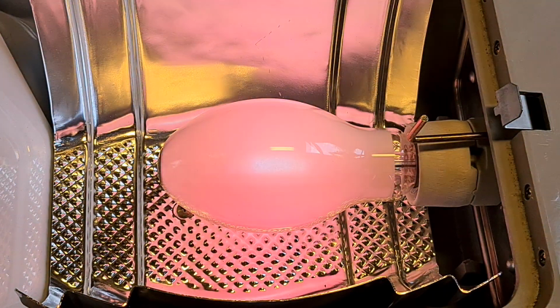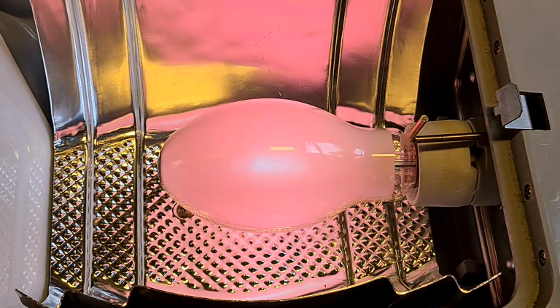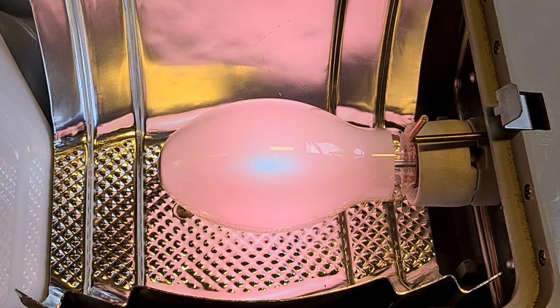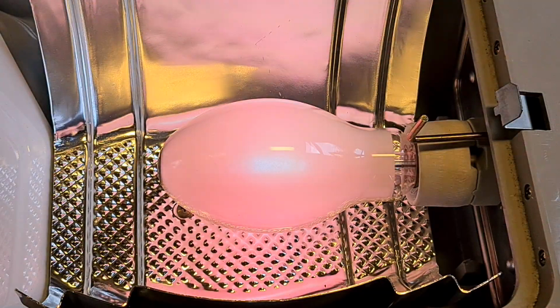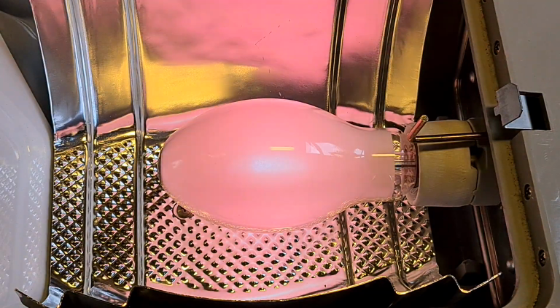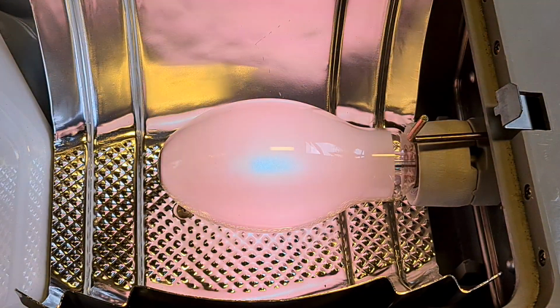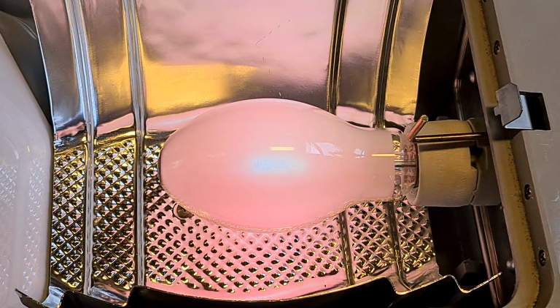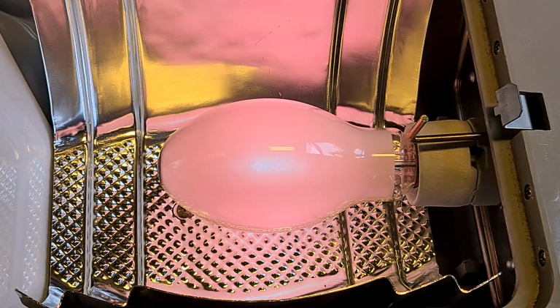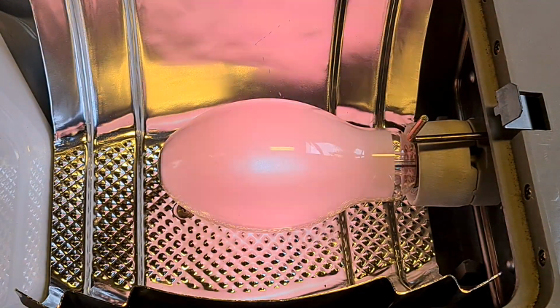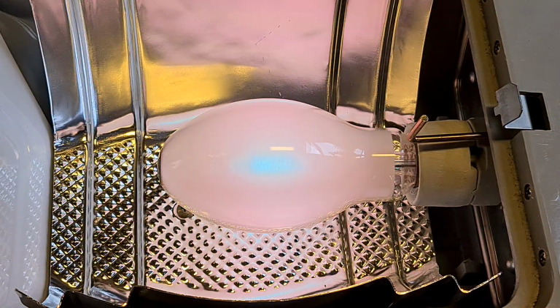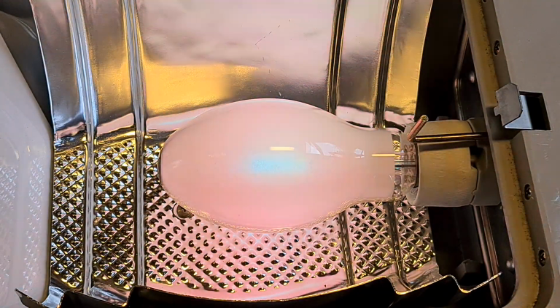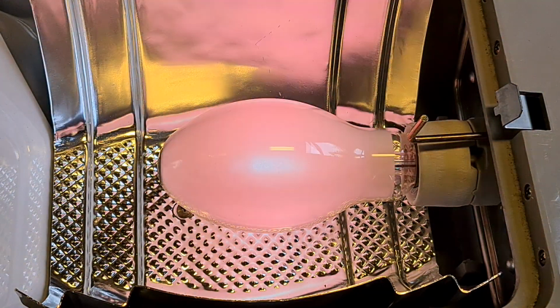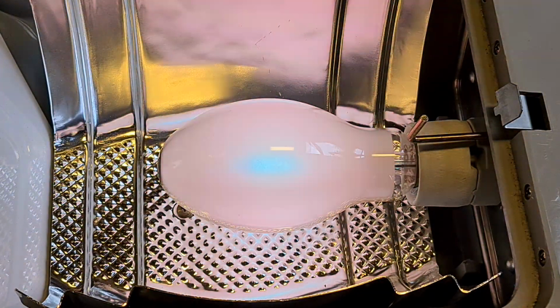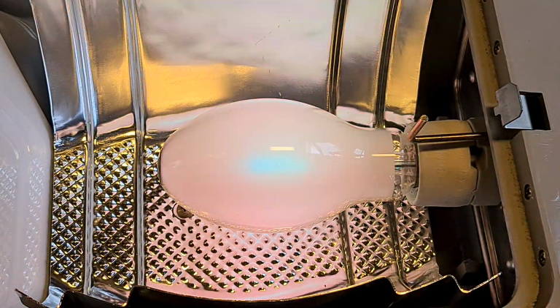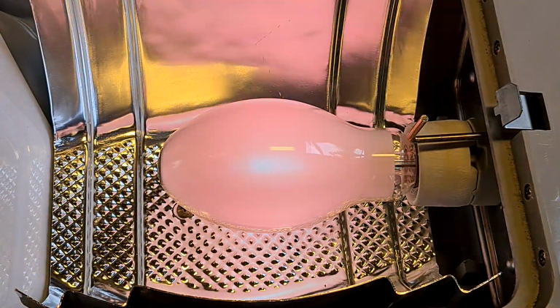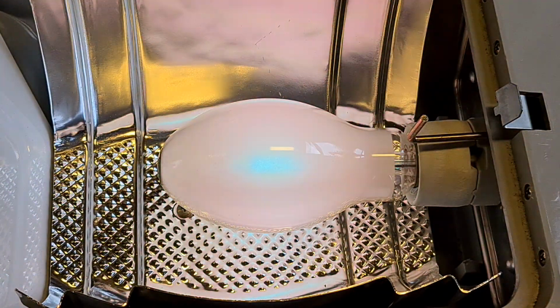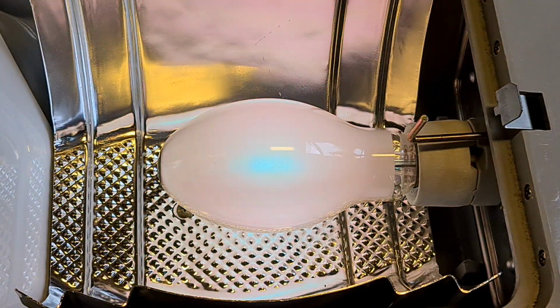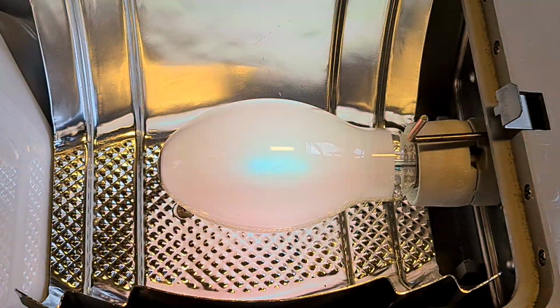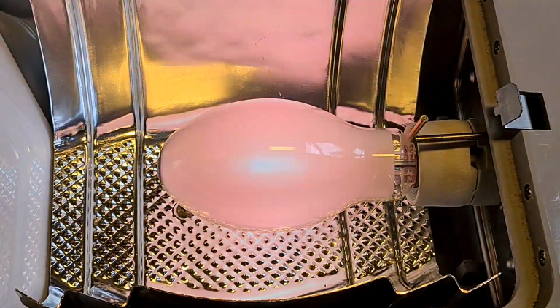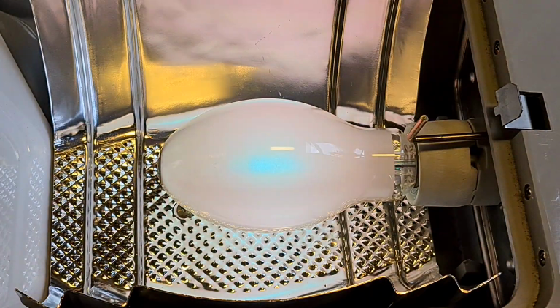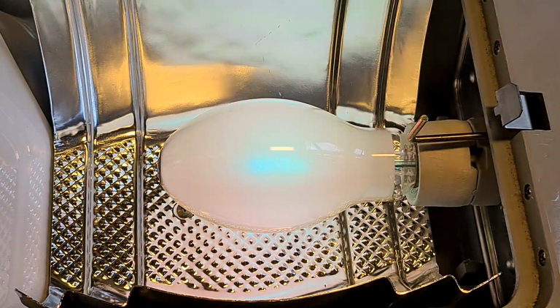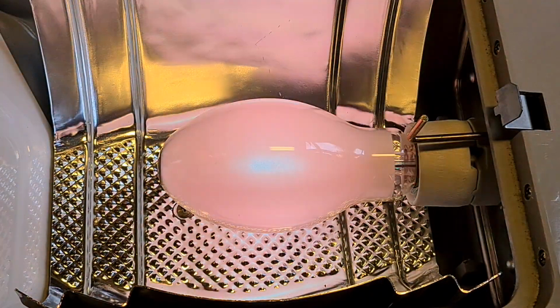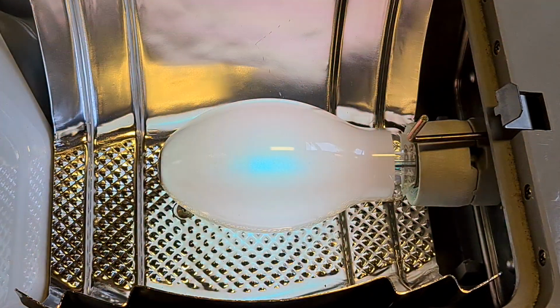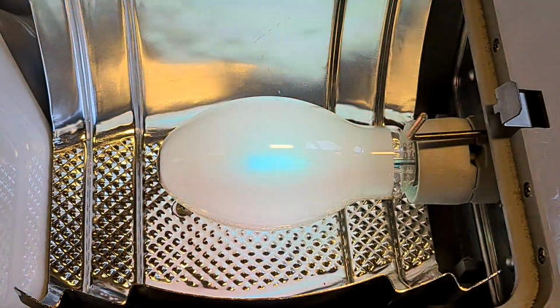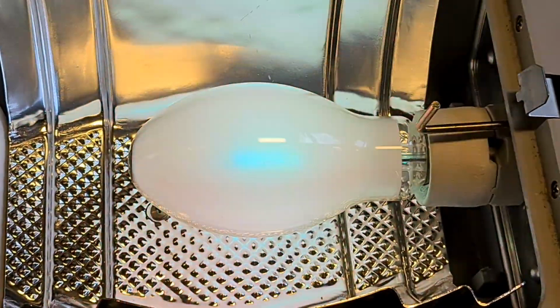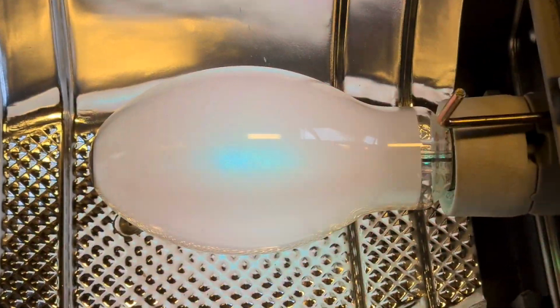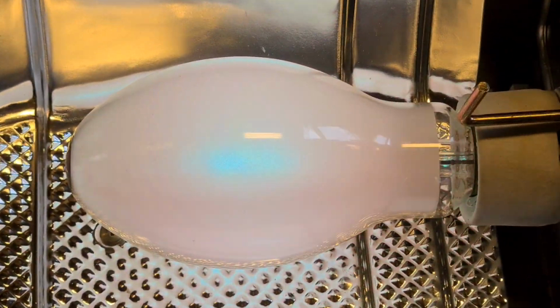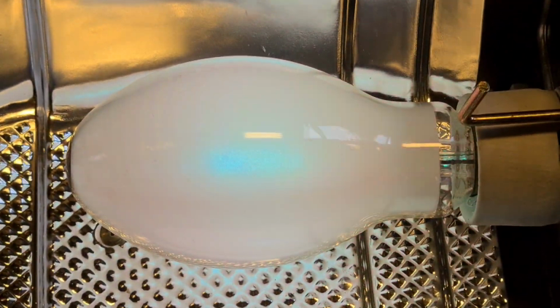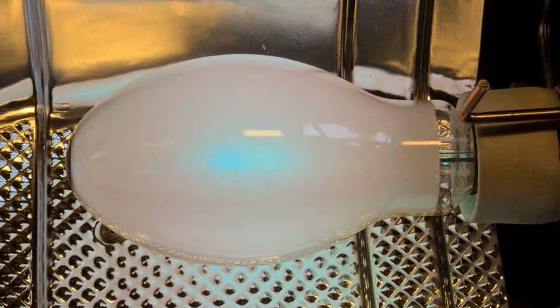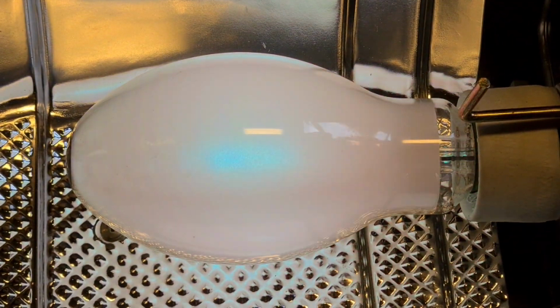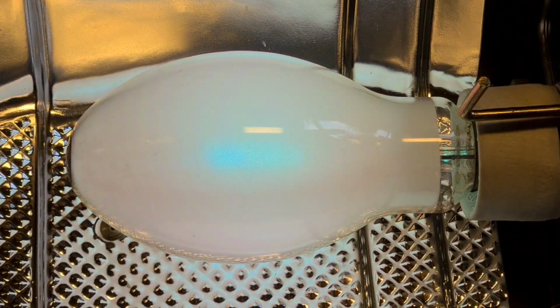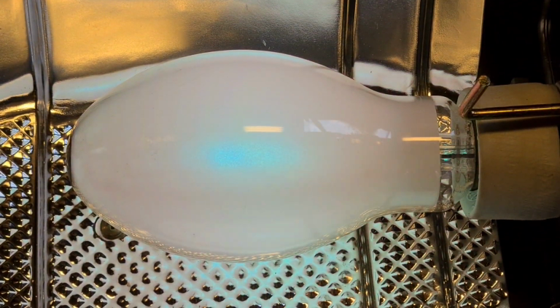Nice pink start — a bit messy but that's fine.